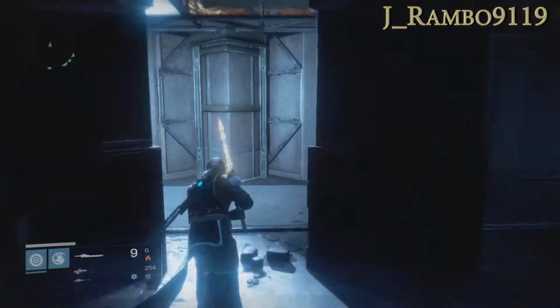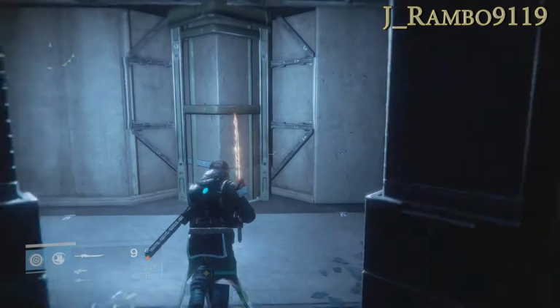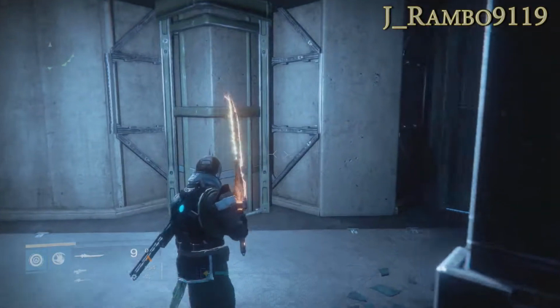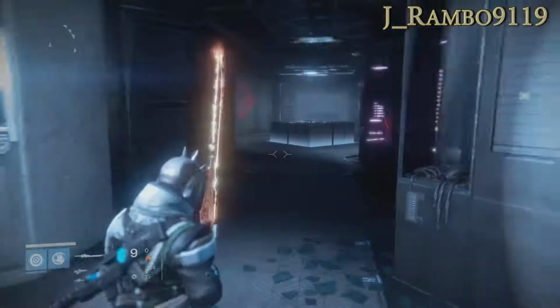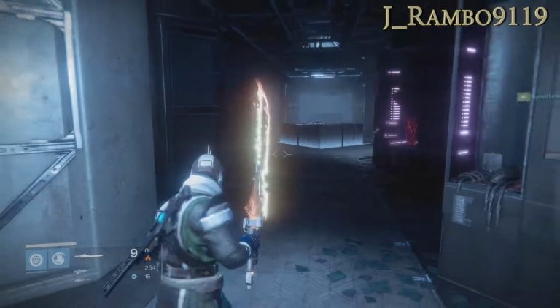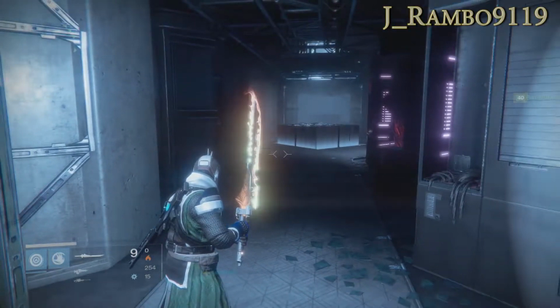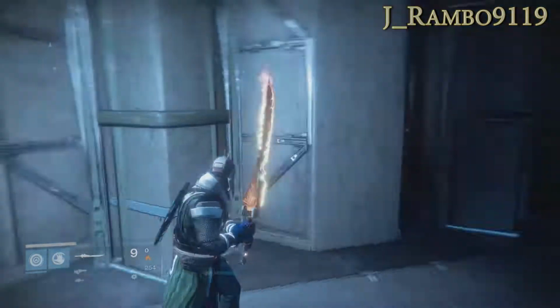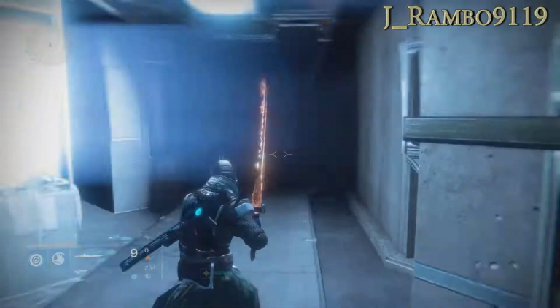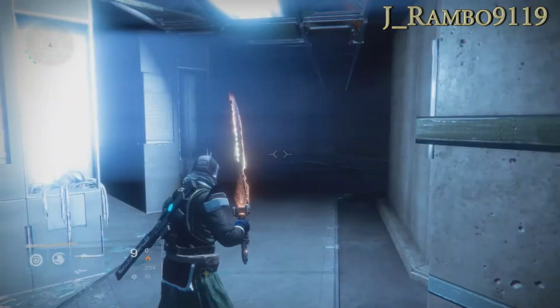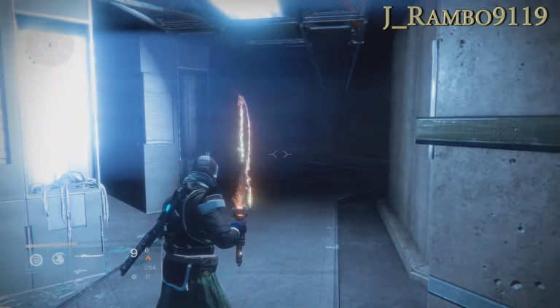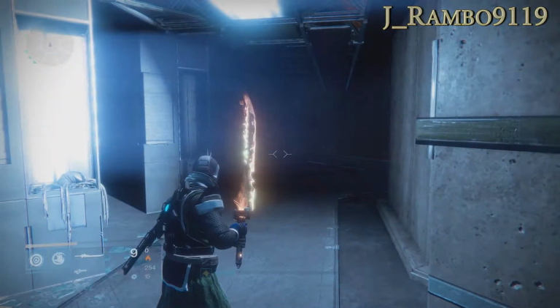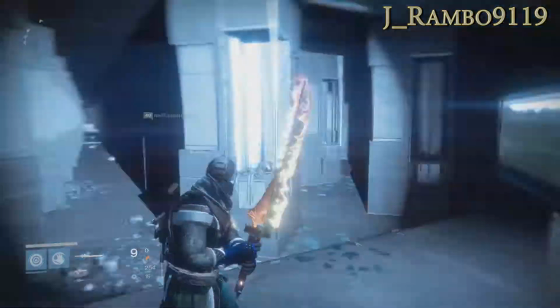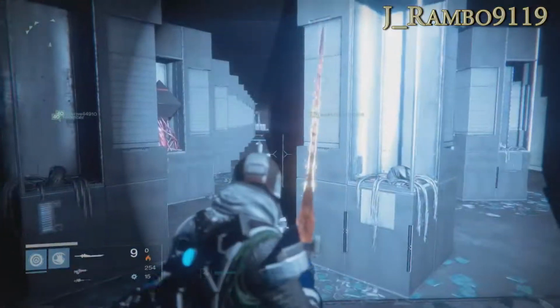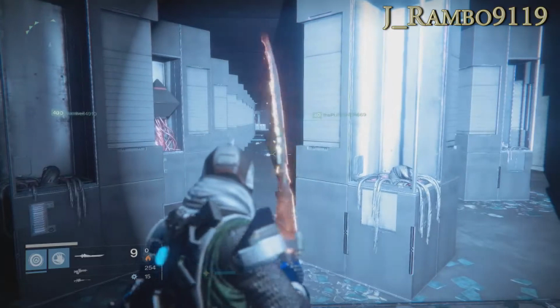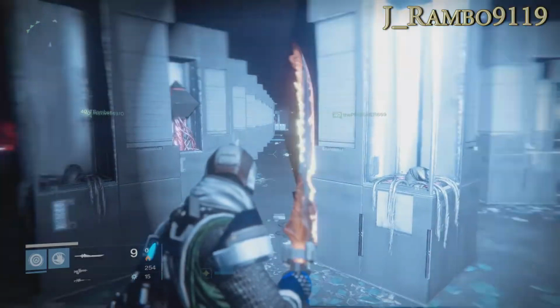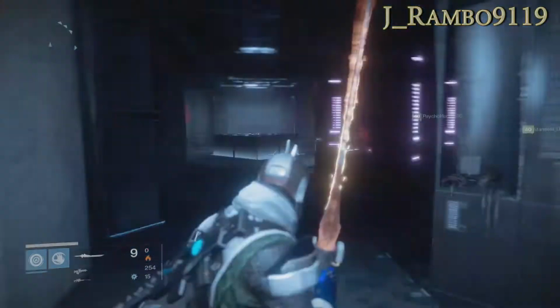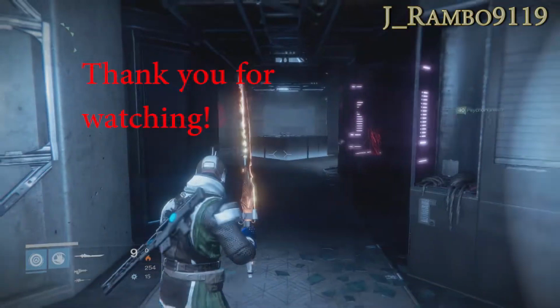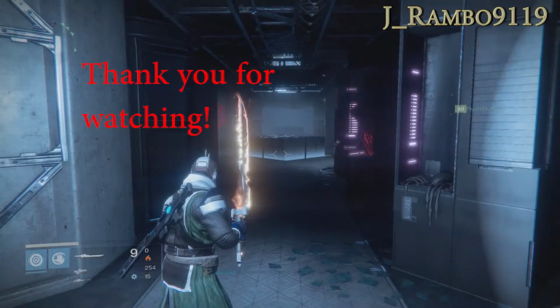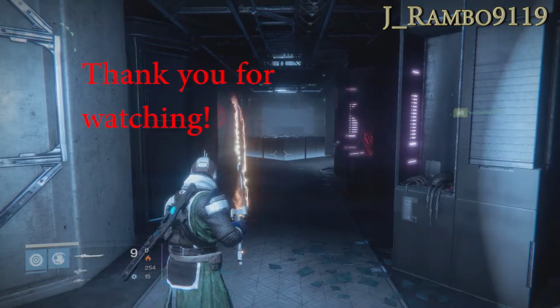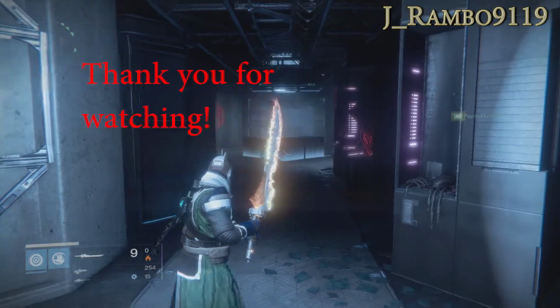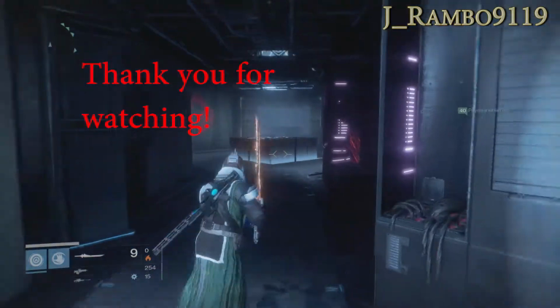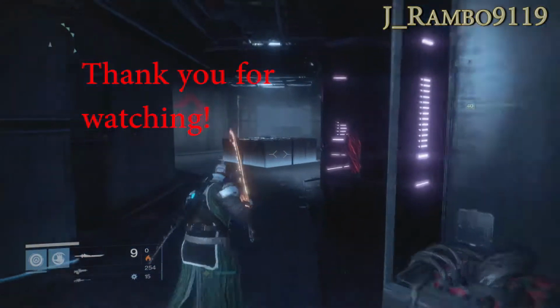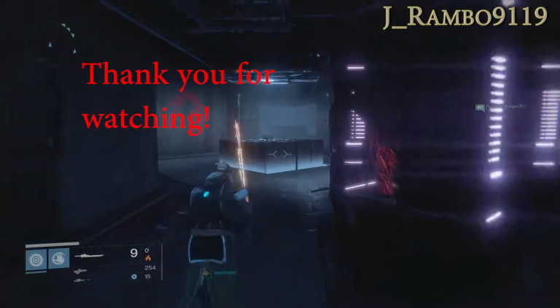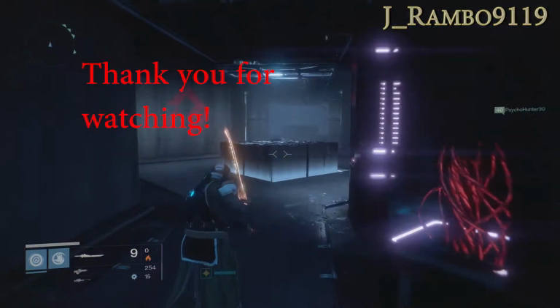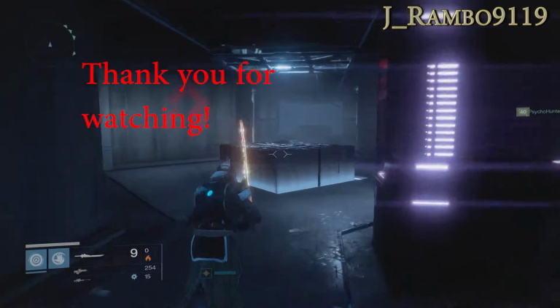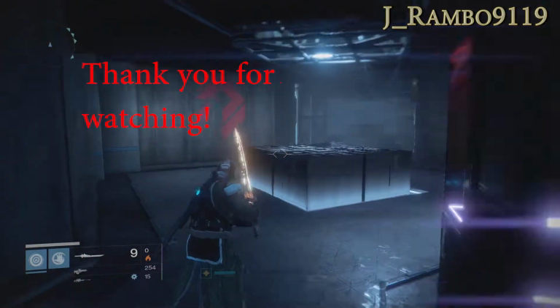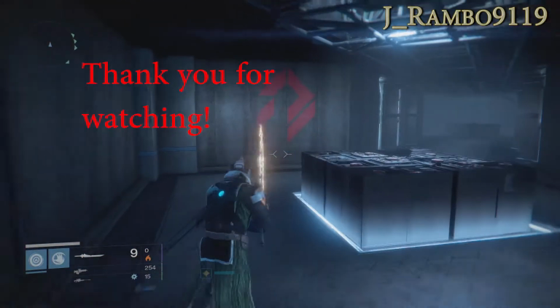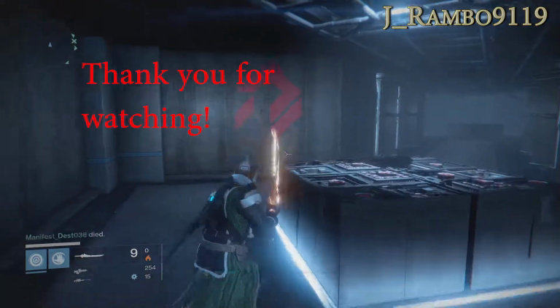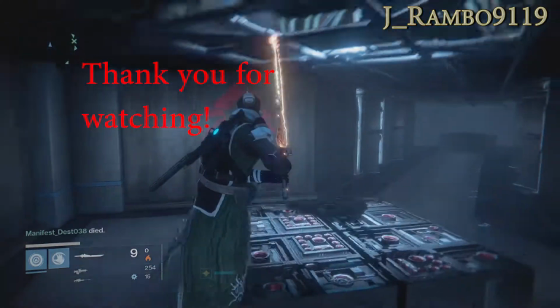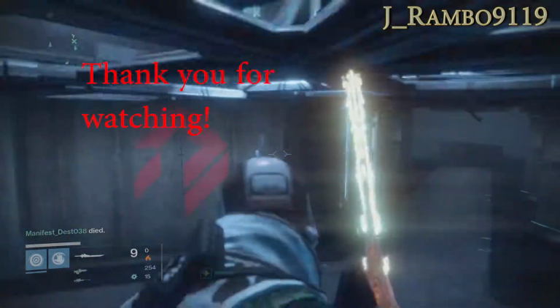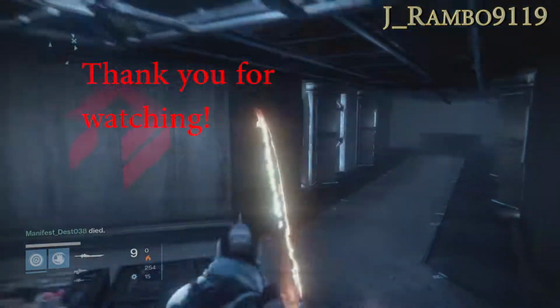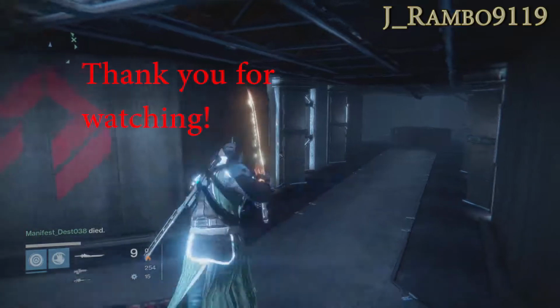And you're going to make another right. And what you're looking for is the fallen symbol on the wall, which is right there on the left. And that's it.